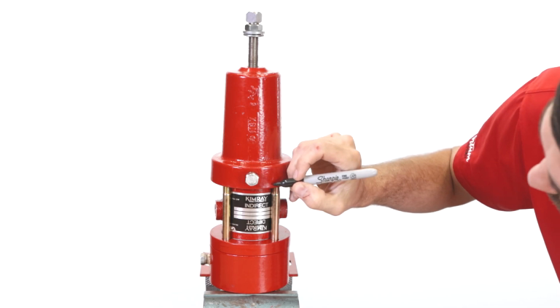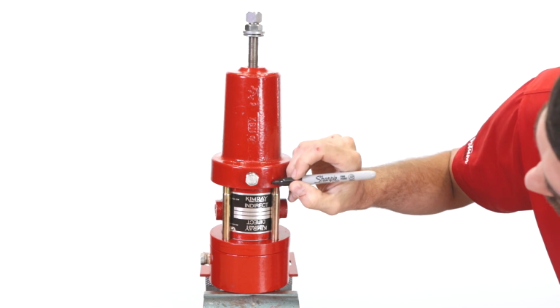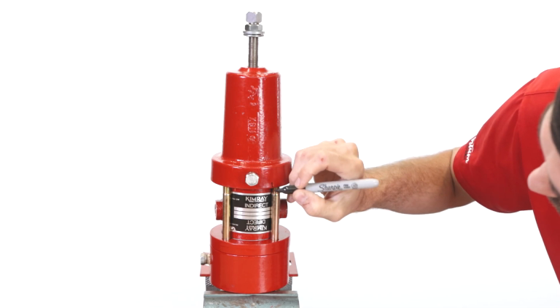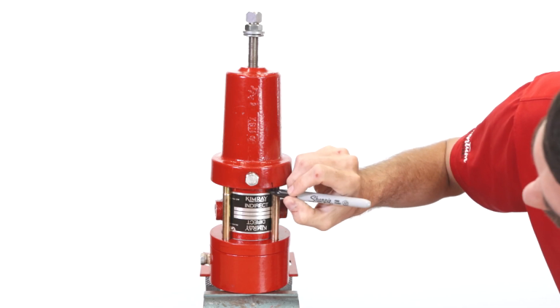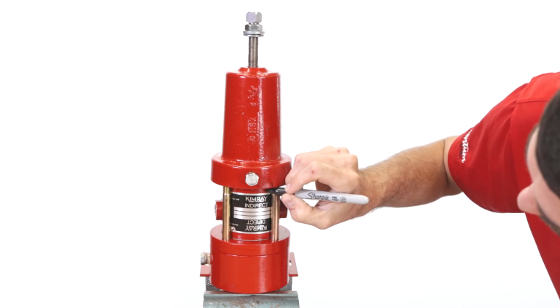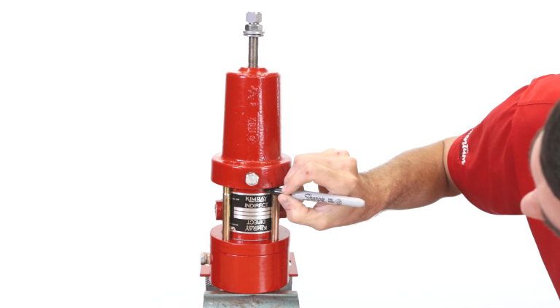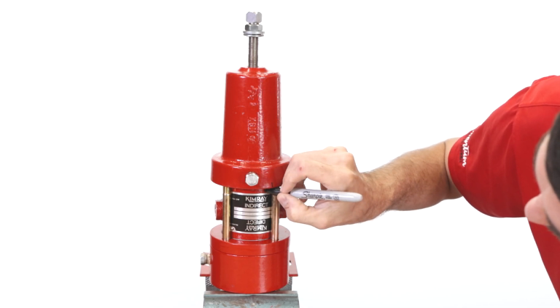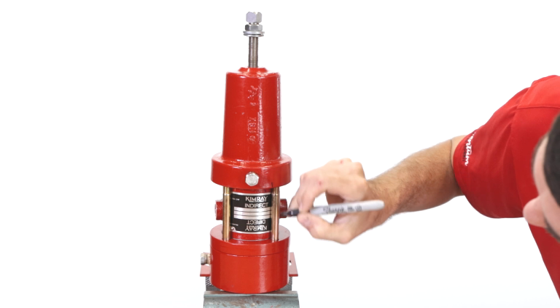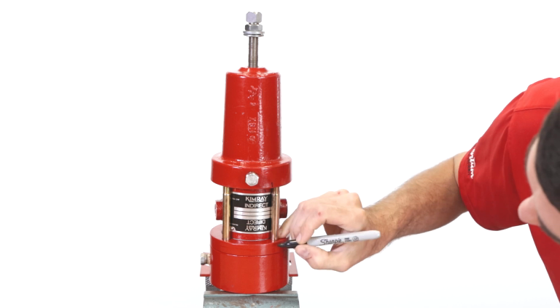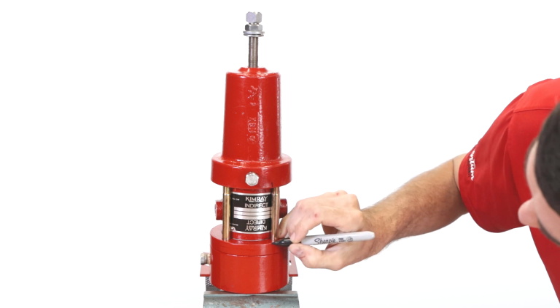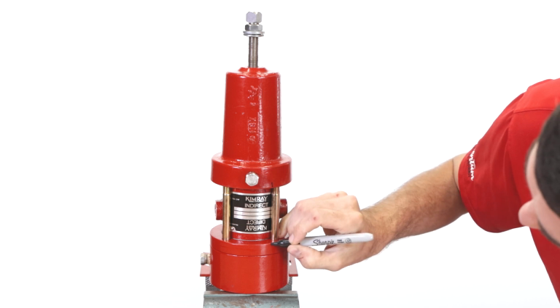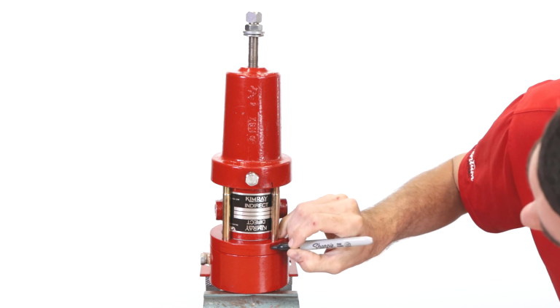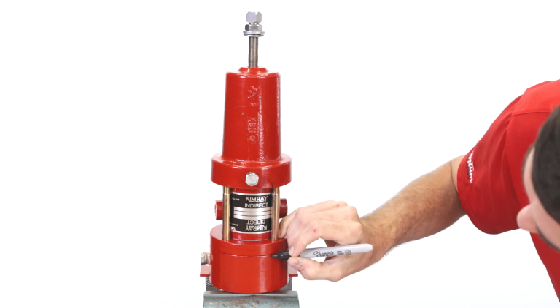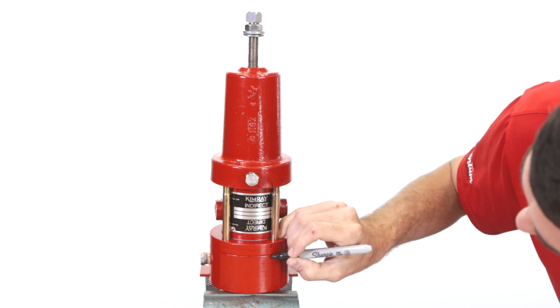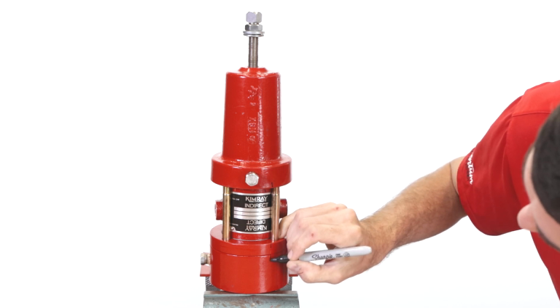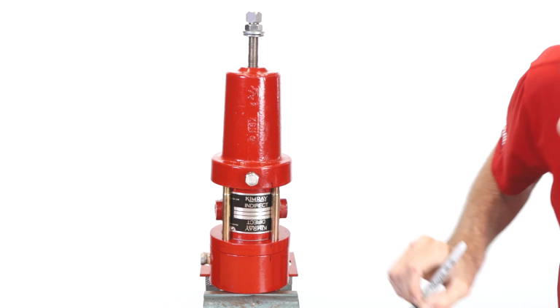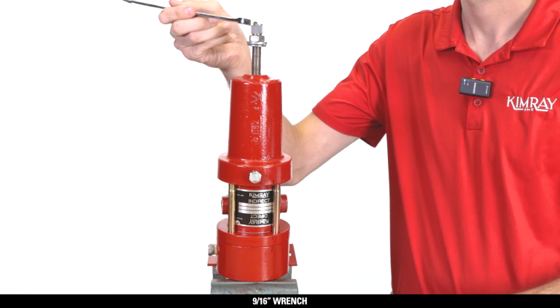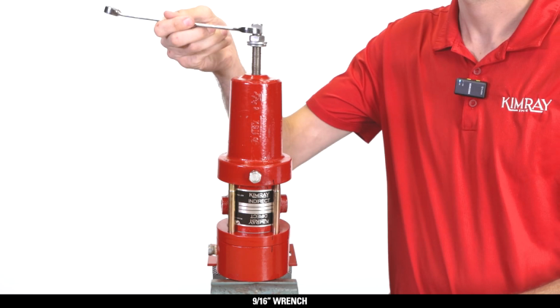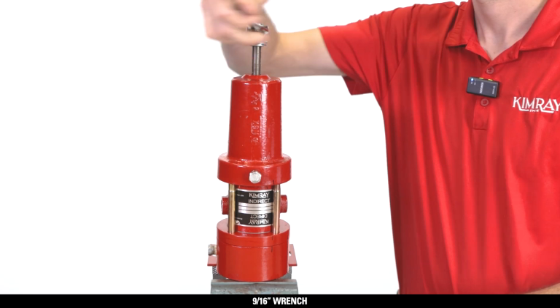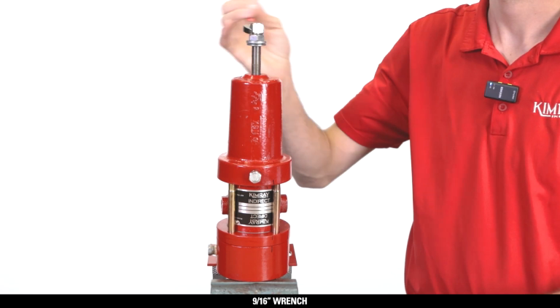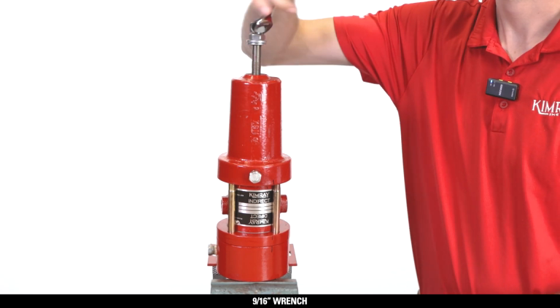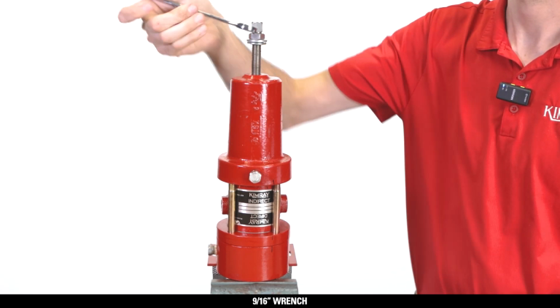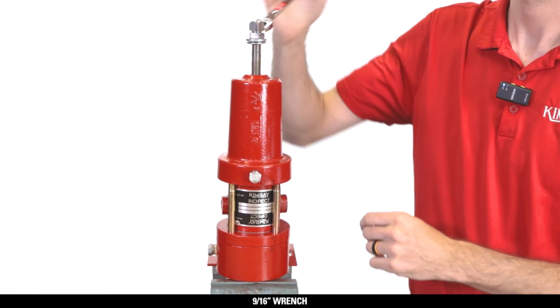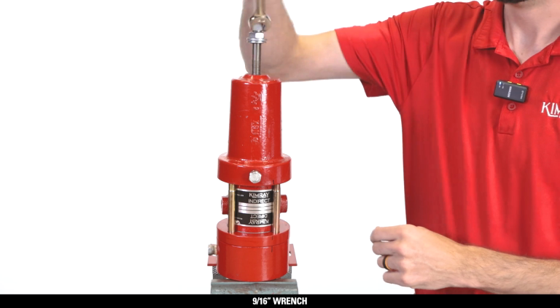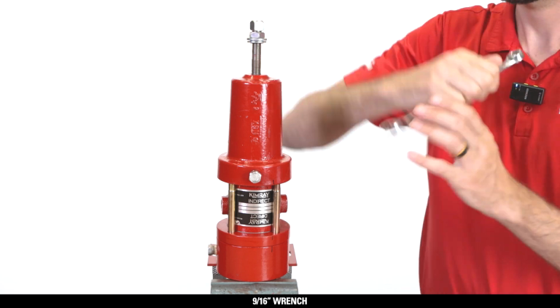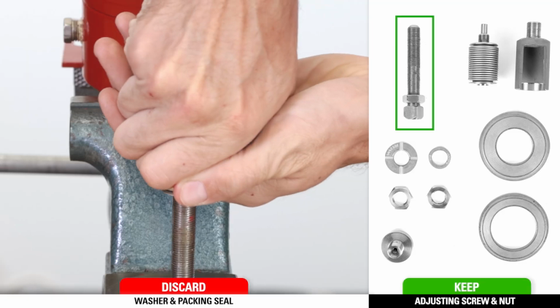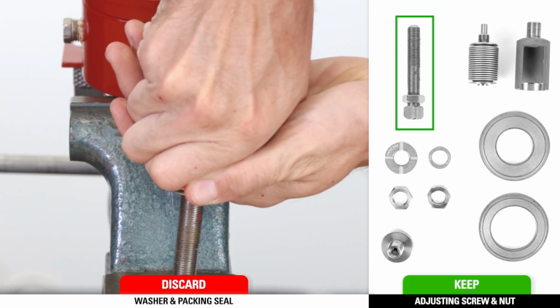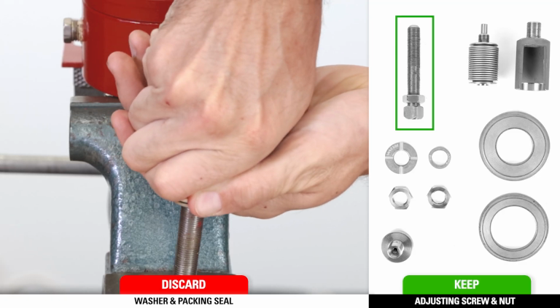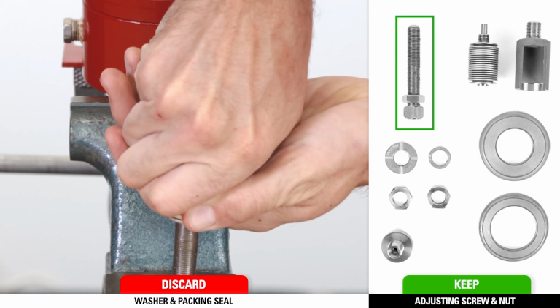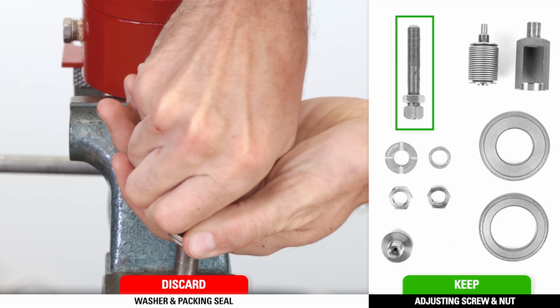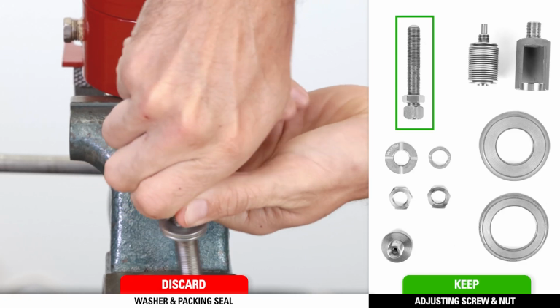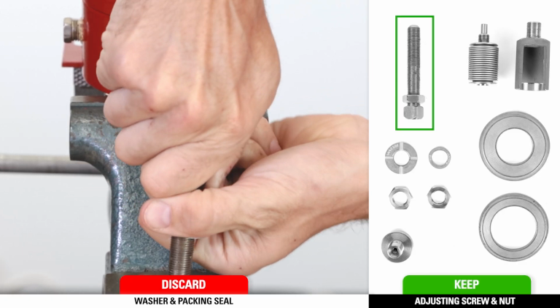To begin, make a mark on the pilot so that aligning the components will be easier later during assembly. Next, remove the adjustment bolt with a 9/16th wrench and remove and discard the washer and packing seal.